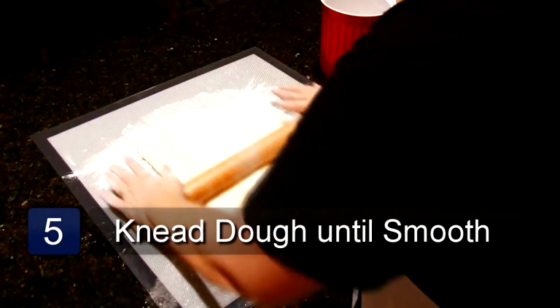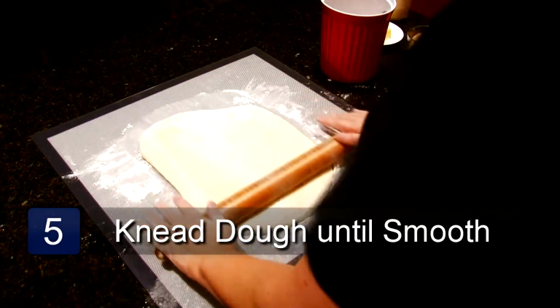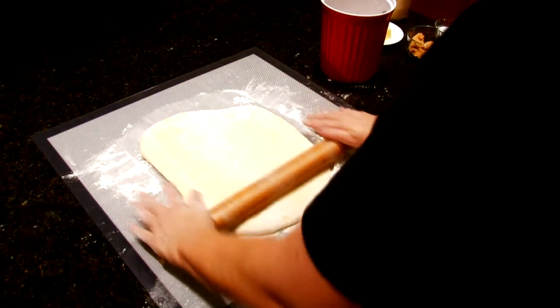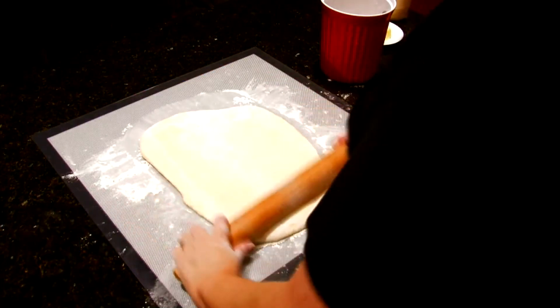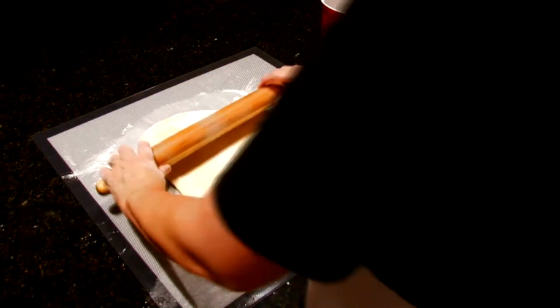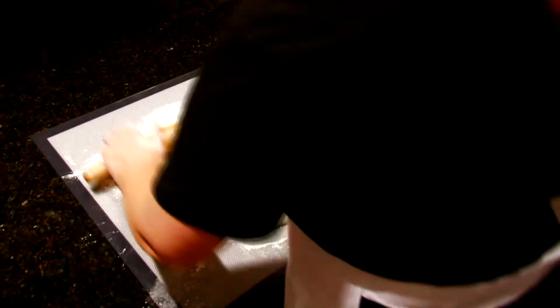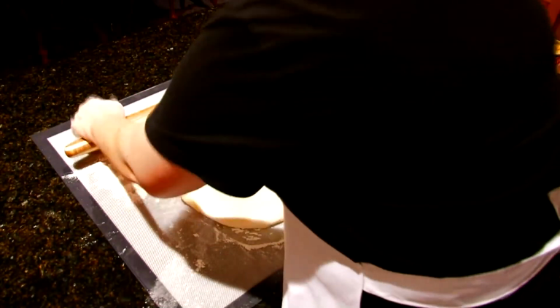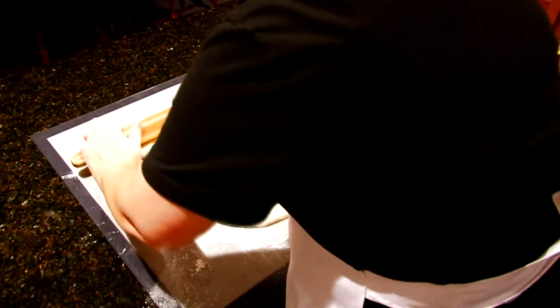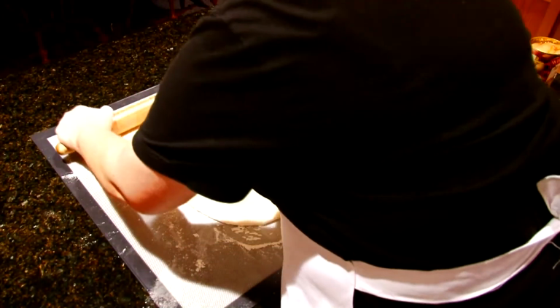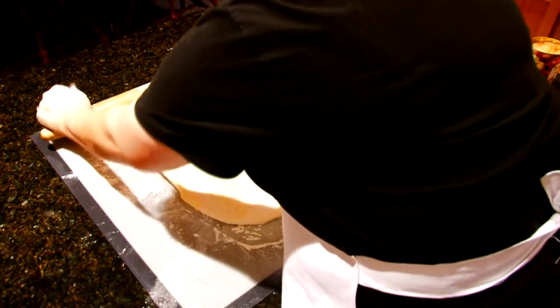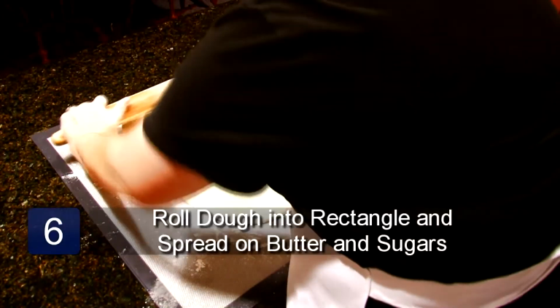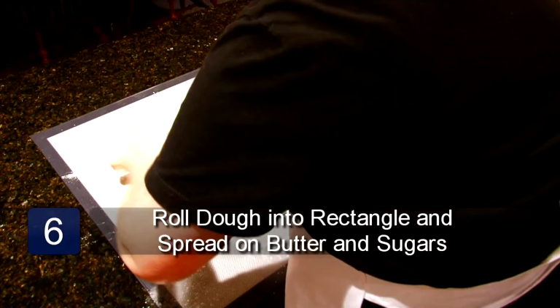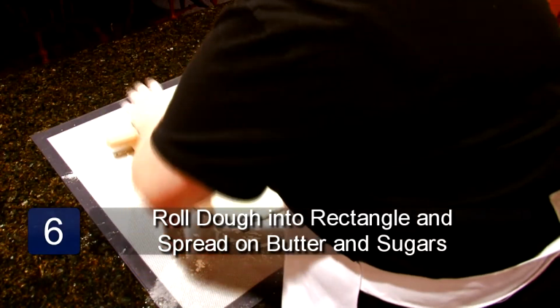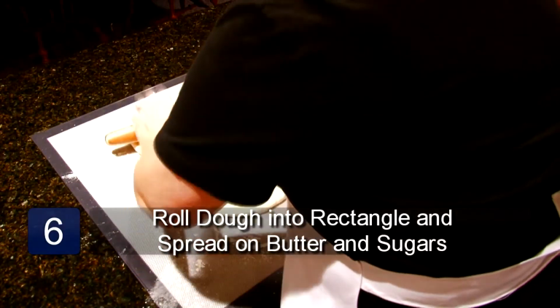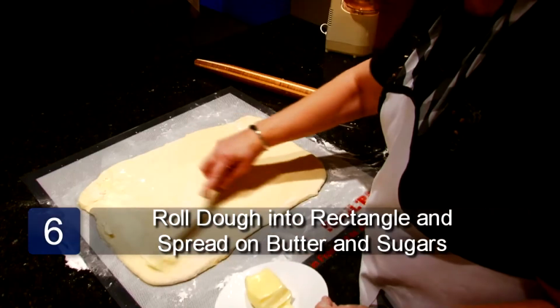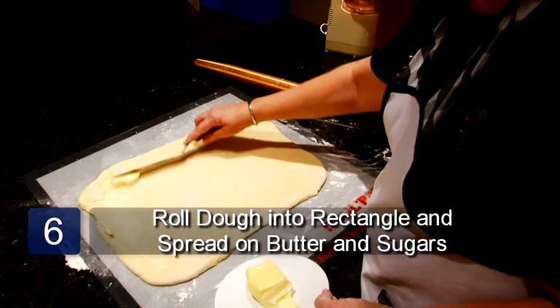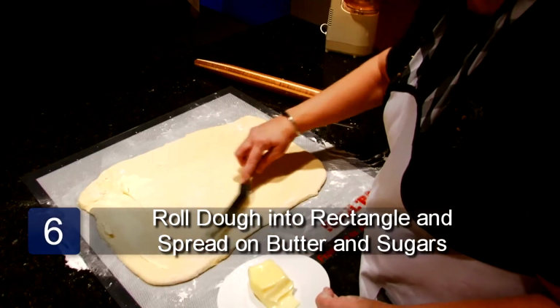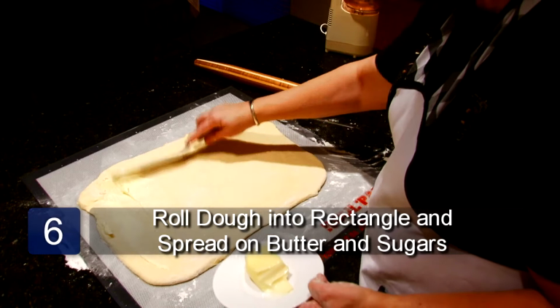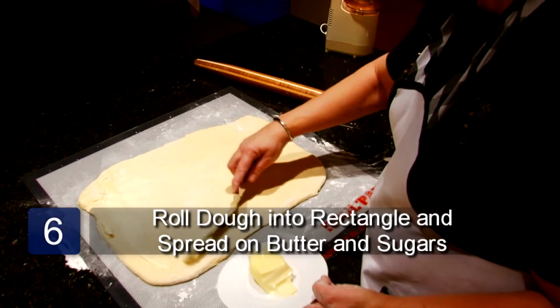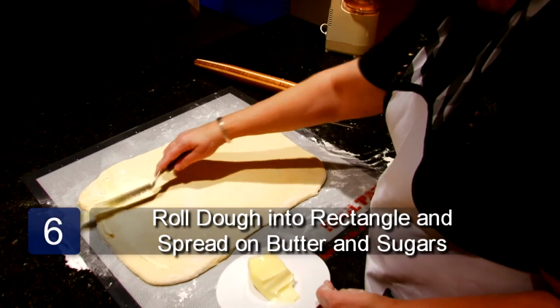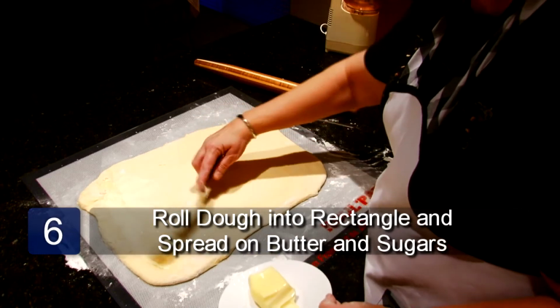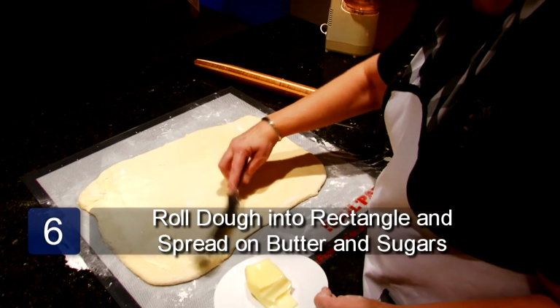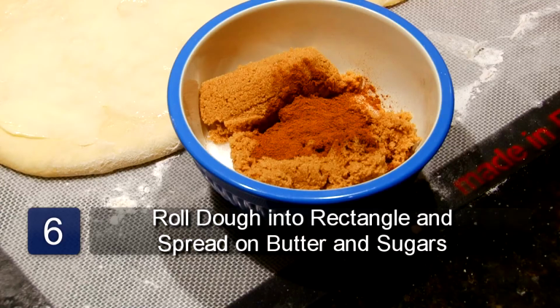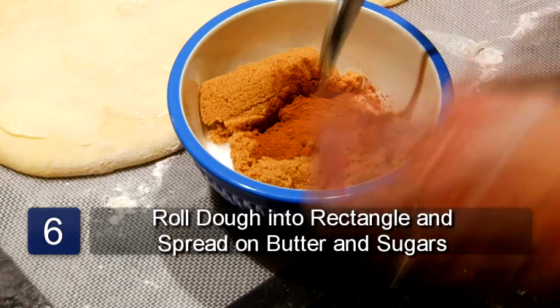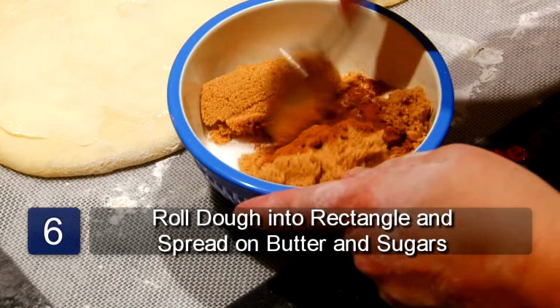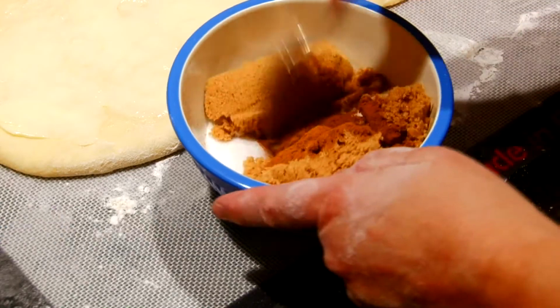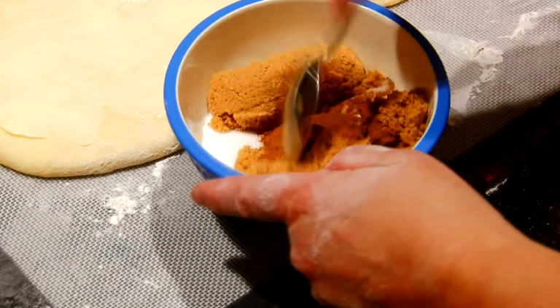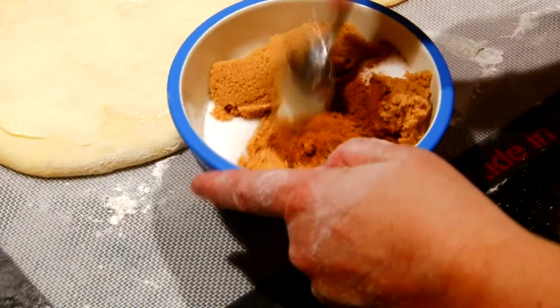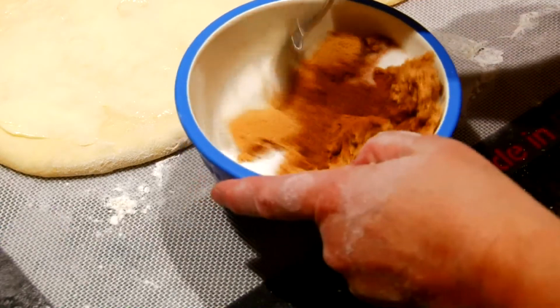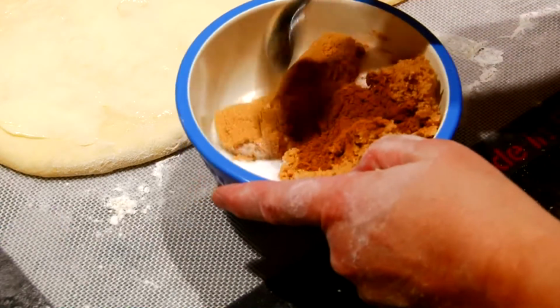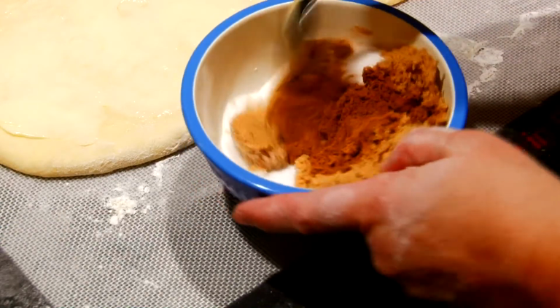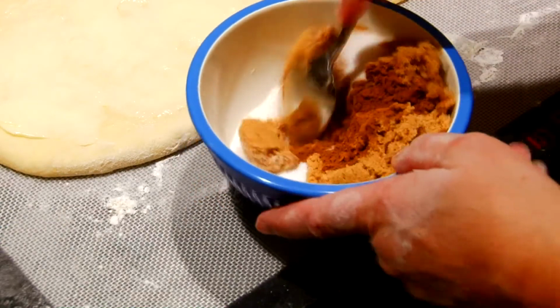Take a rolling pin and roll it out into a rectangle. Spread the dough with your soft butter. Now mix the sugars and cinnamon together and sprinkle over the dough.